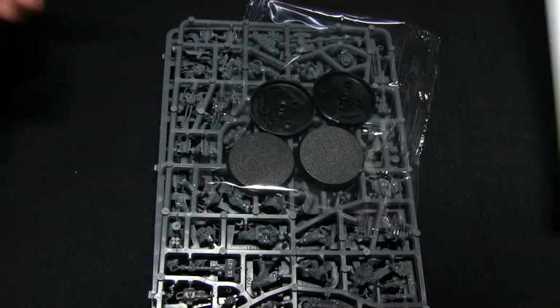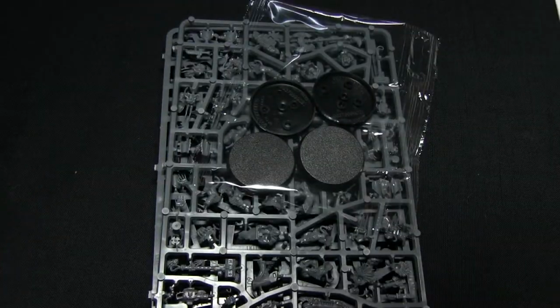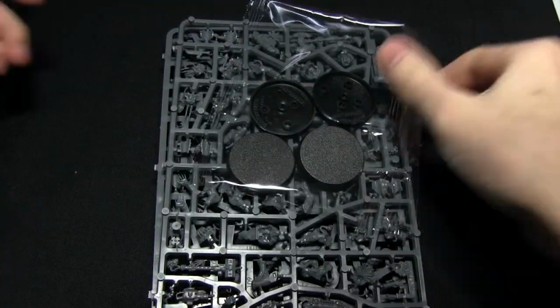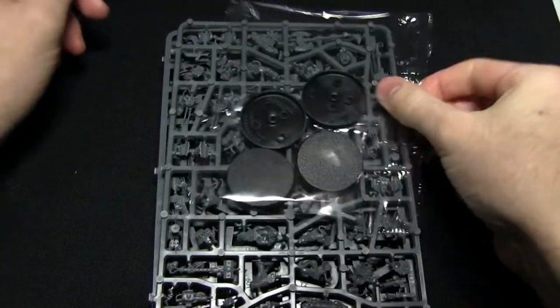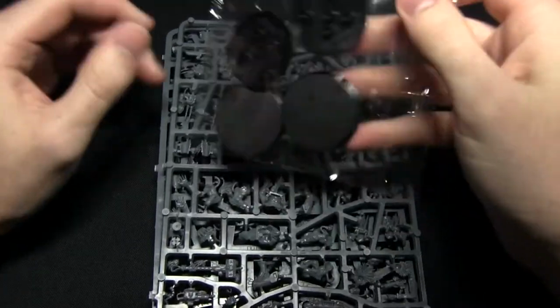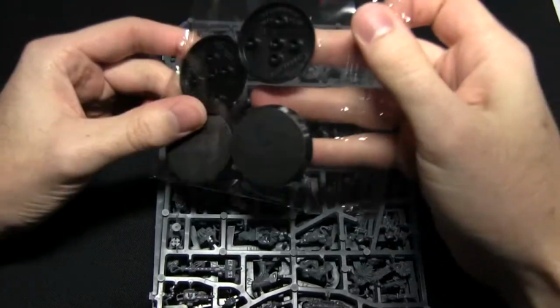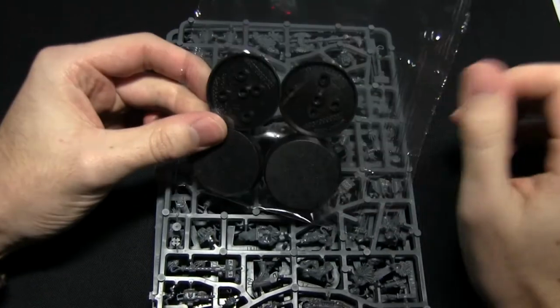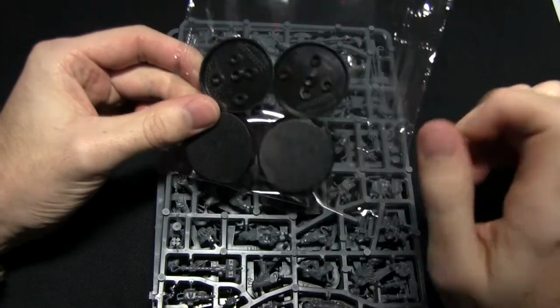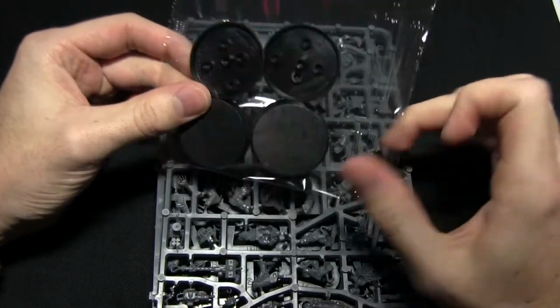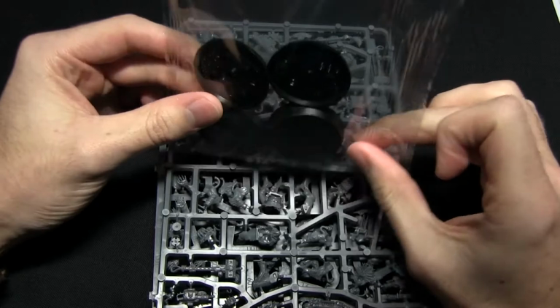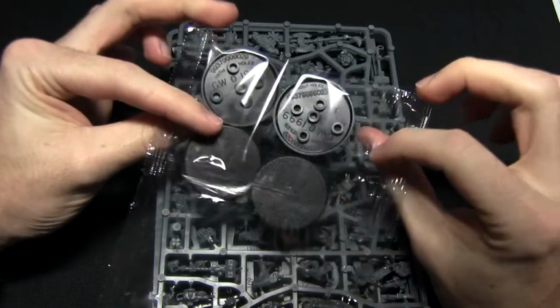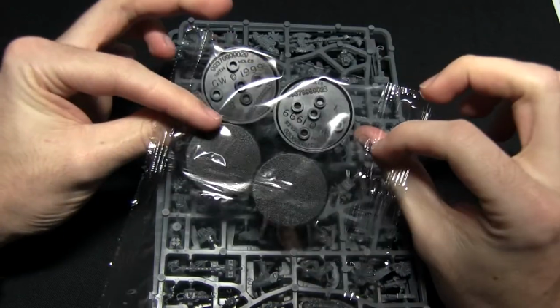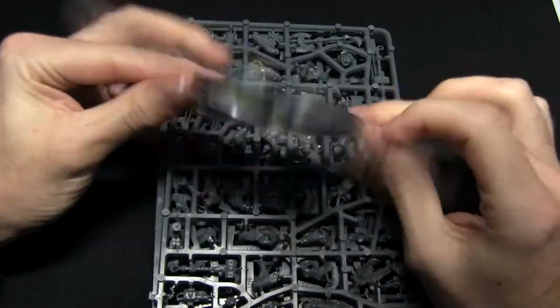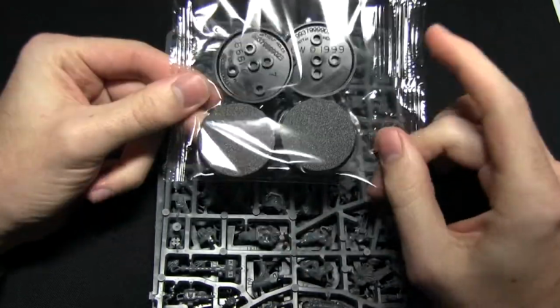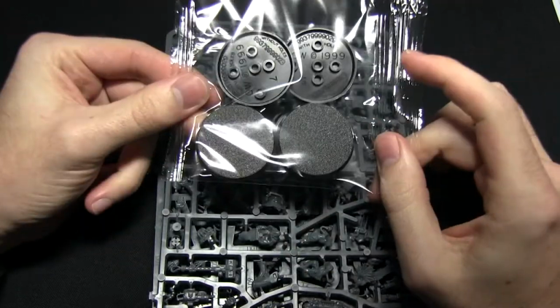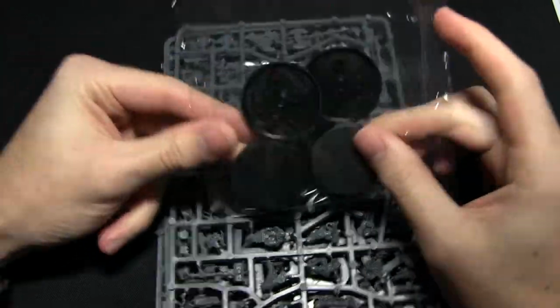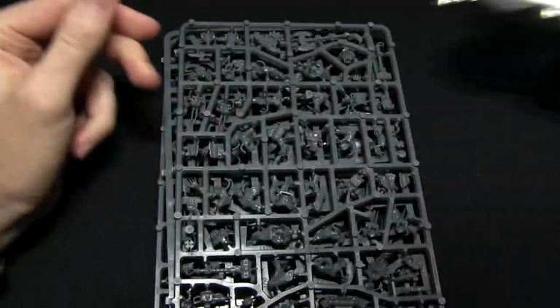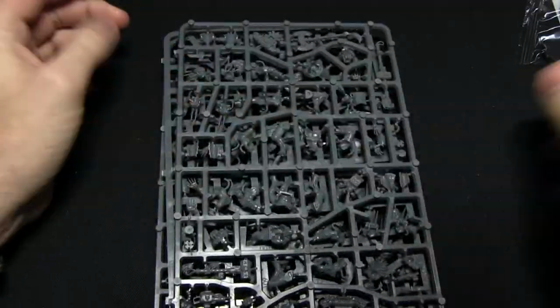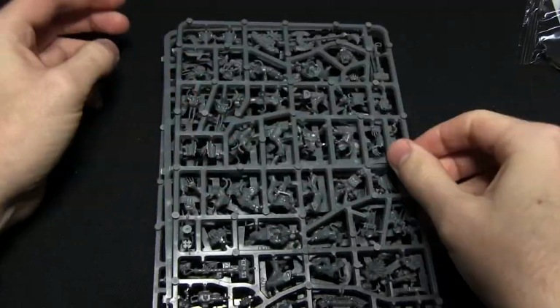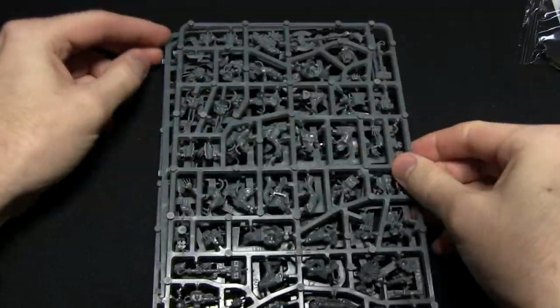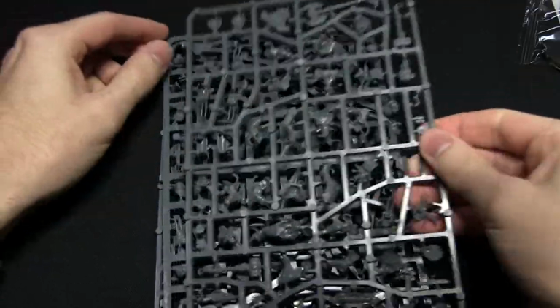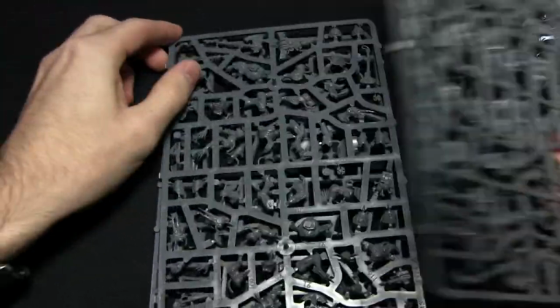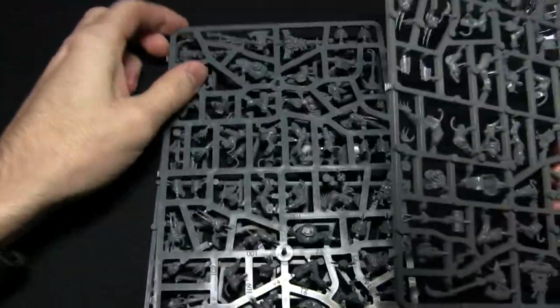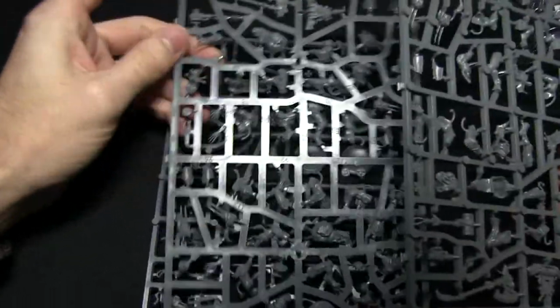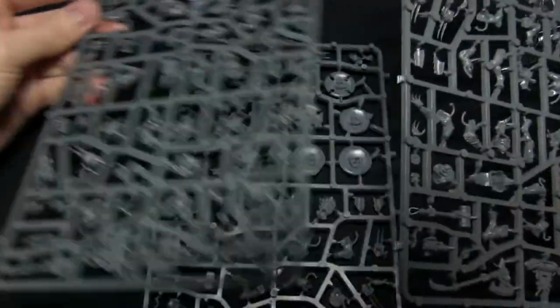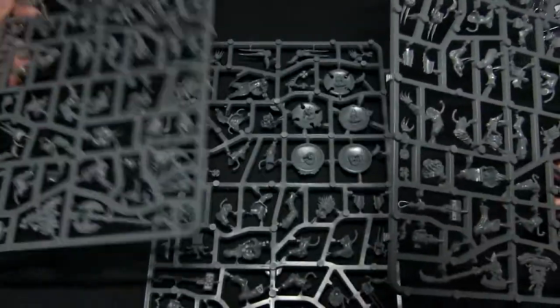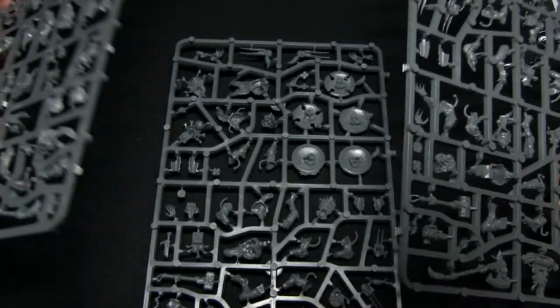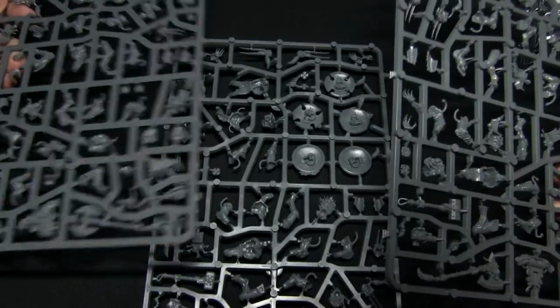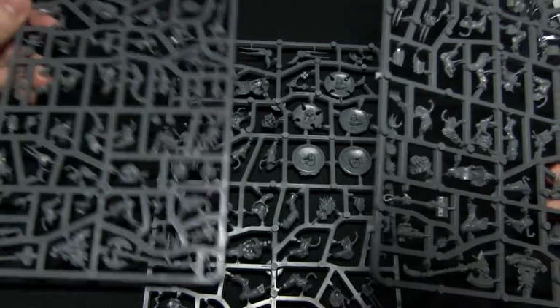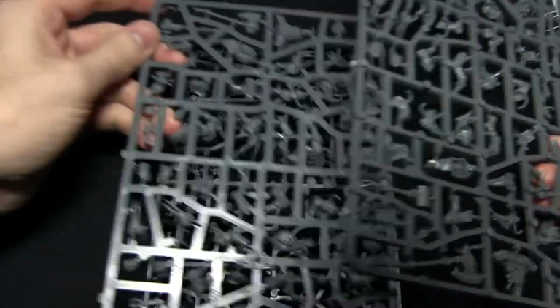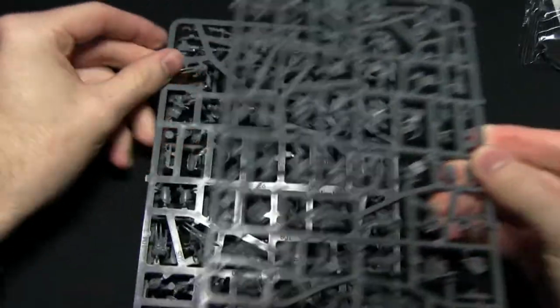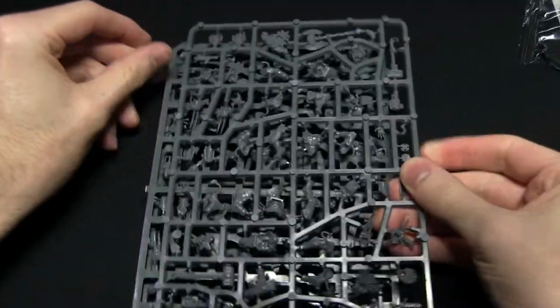Next we have the bag of bases - five 40mm bases for the Wulfen - and finally we have the three sprues. Let's zoom in and get a closer look at these components.